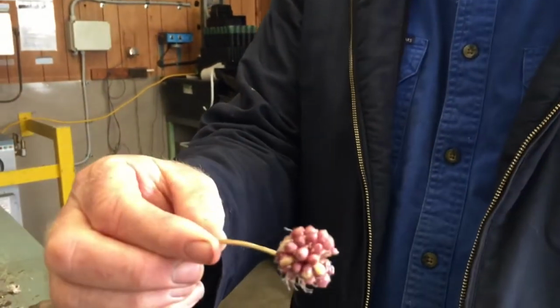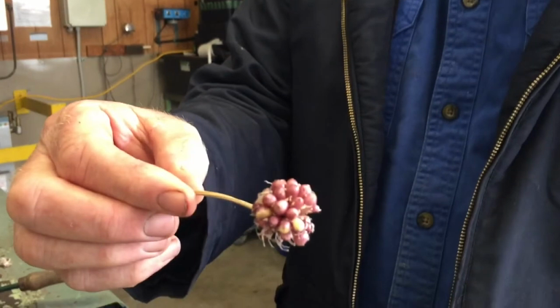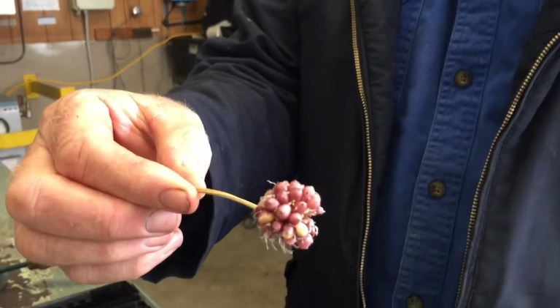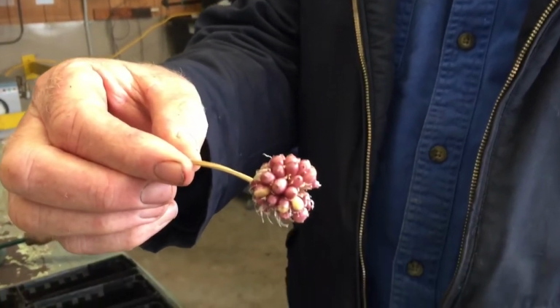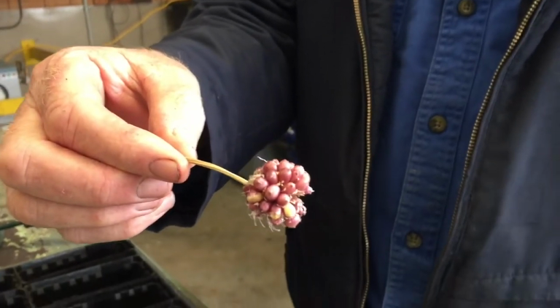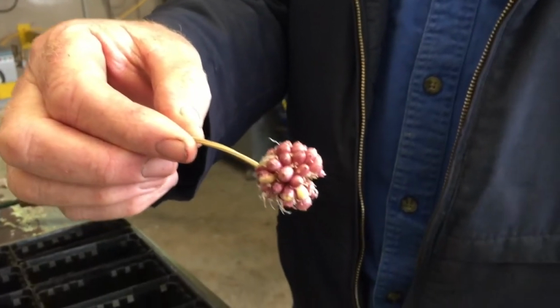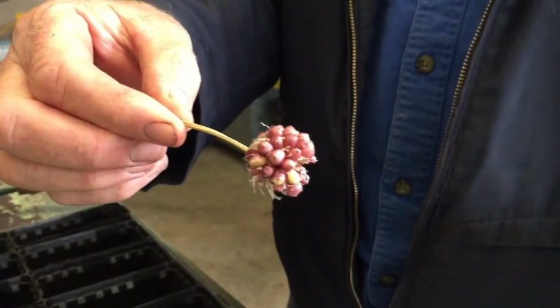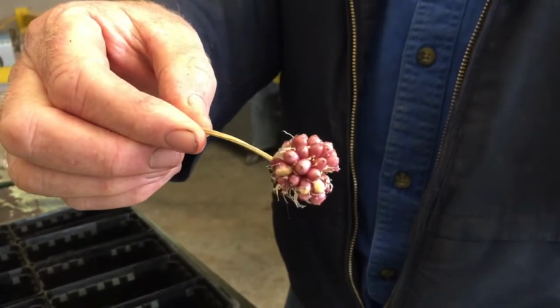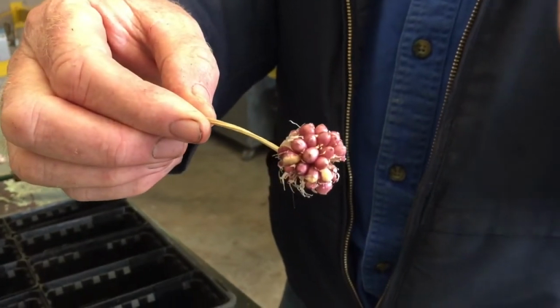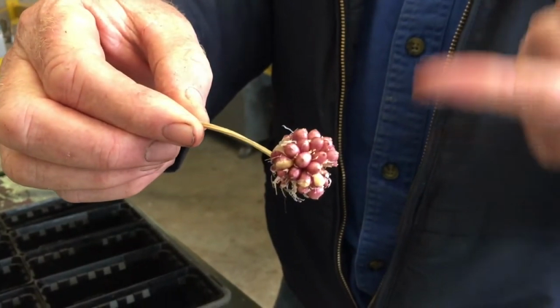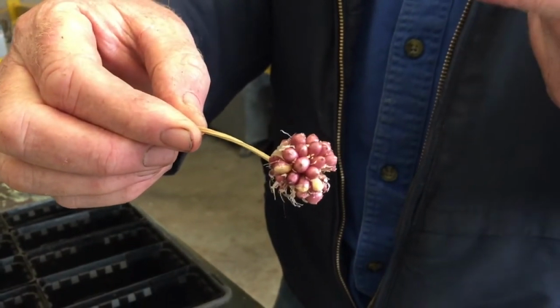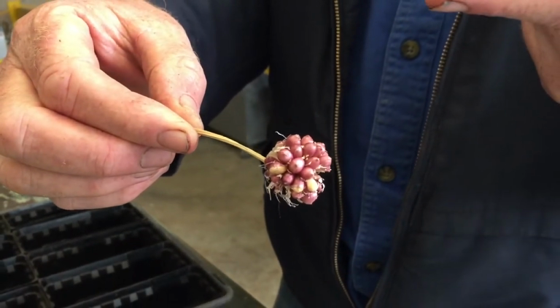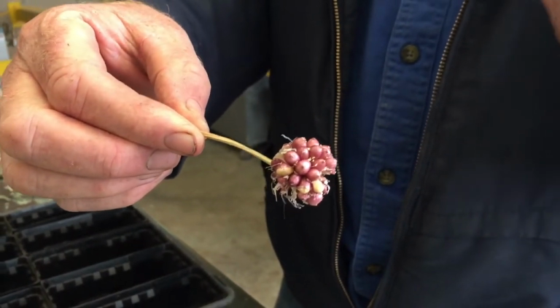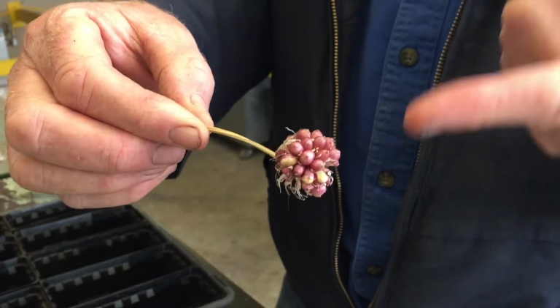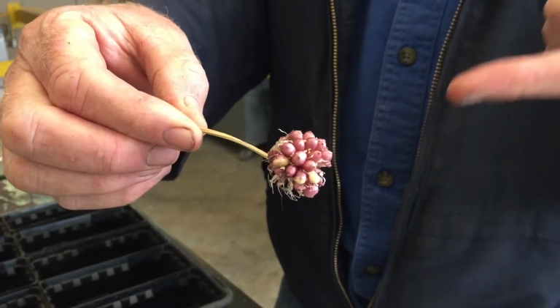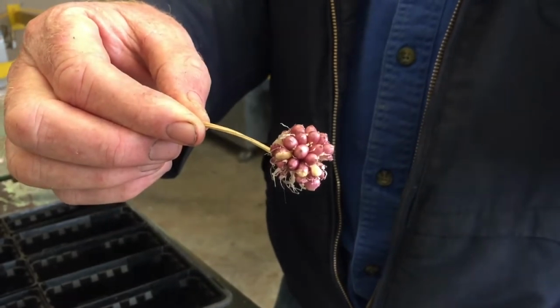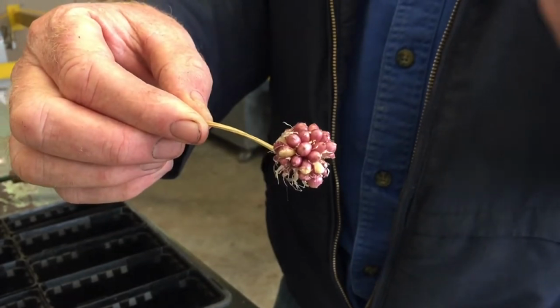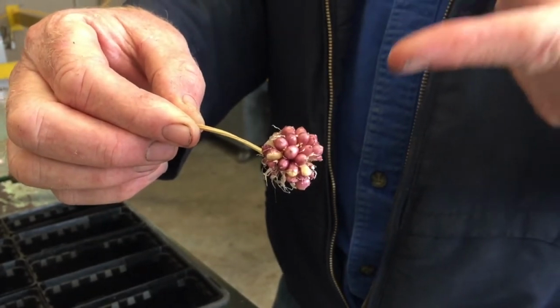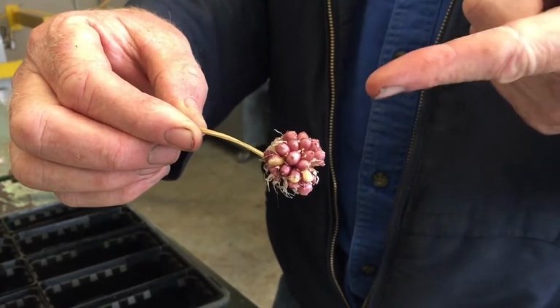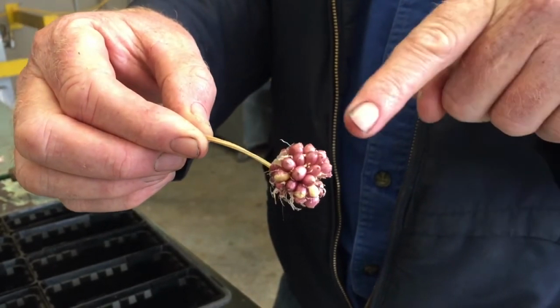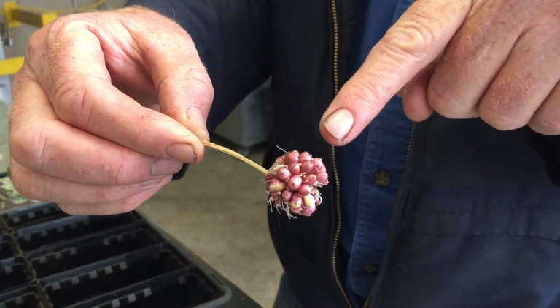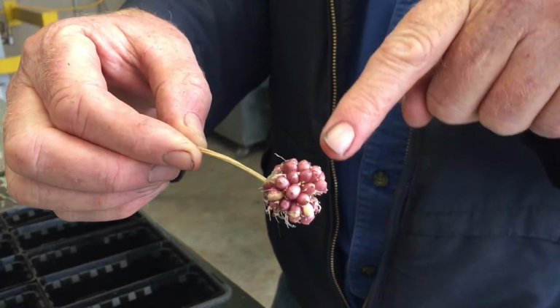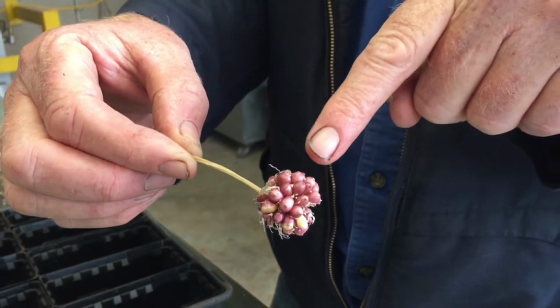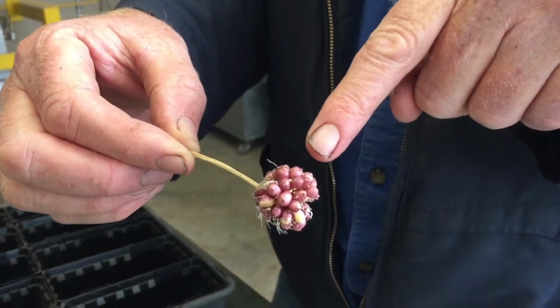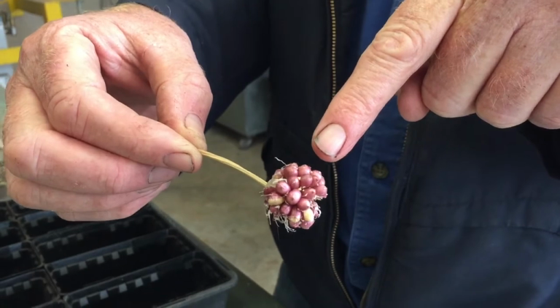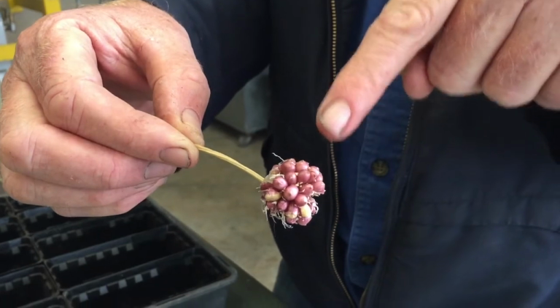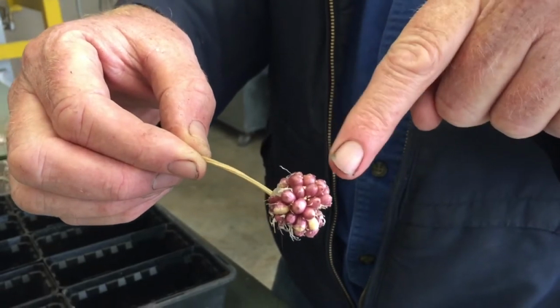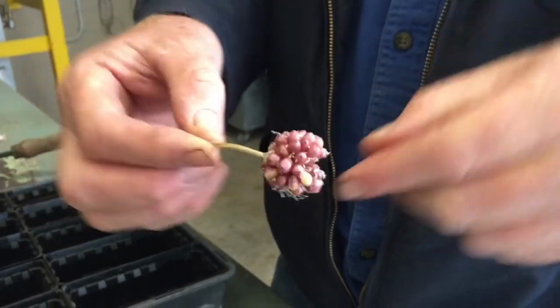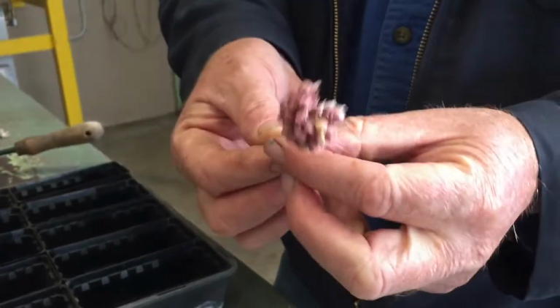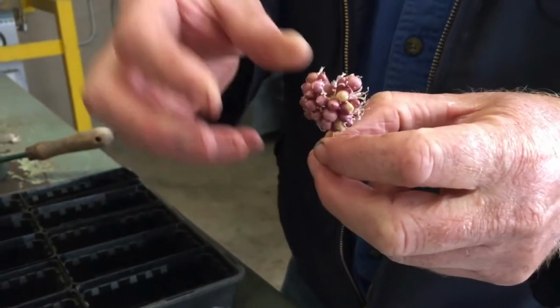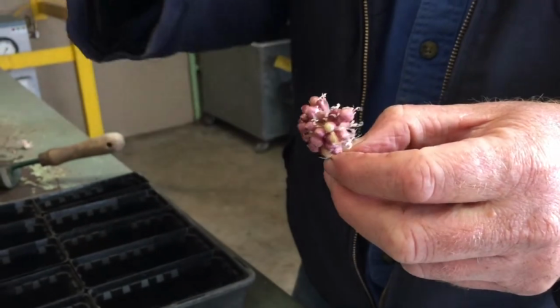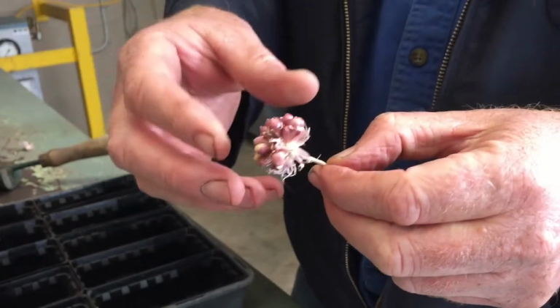So that's from the flower of garlic. It is super cool. It has flowers but they don't reproduce sexually — they produce little predetermined mini bulbs called bulbils. A garlic flower is called a scape.